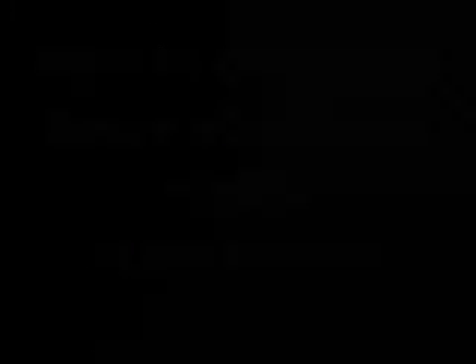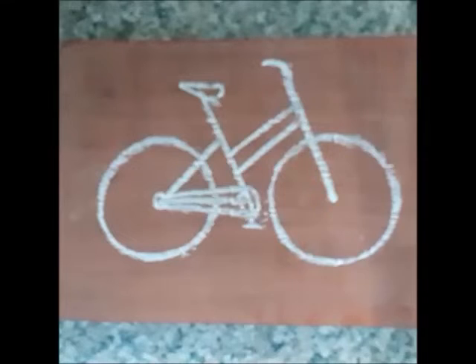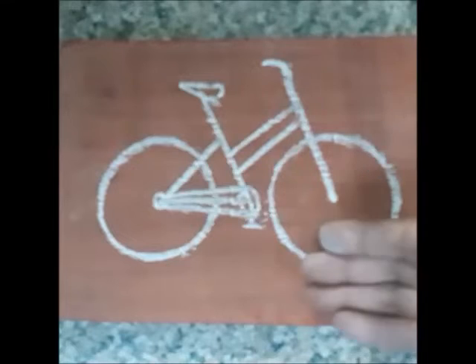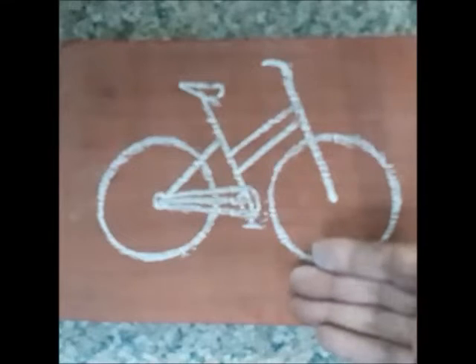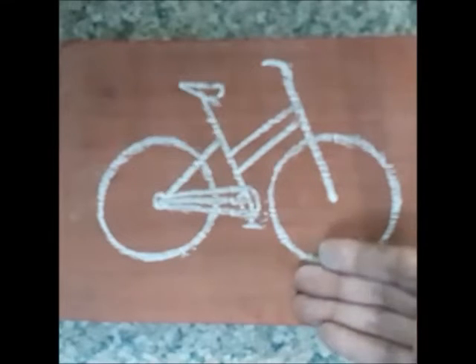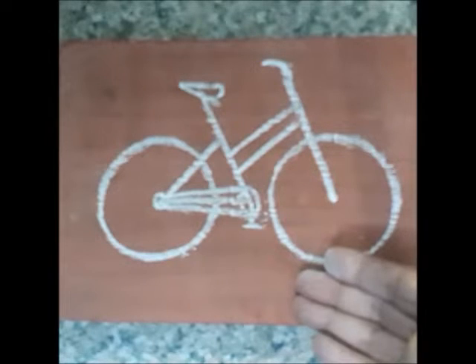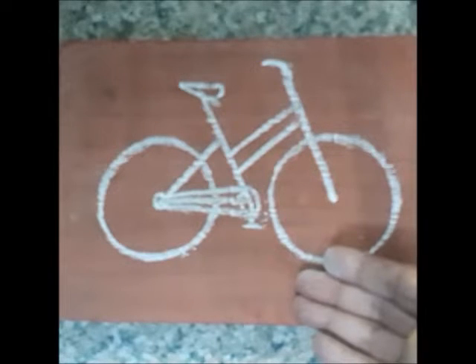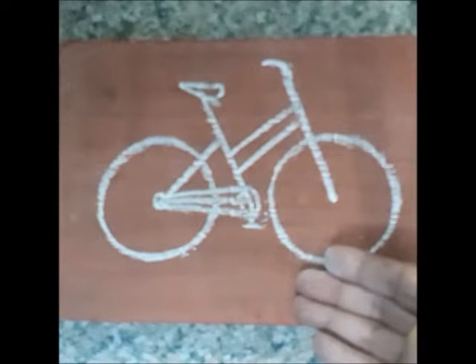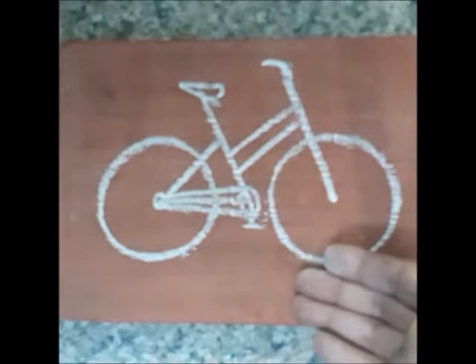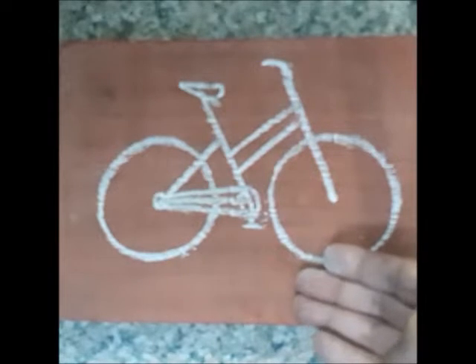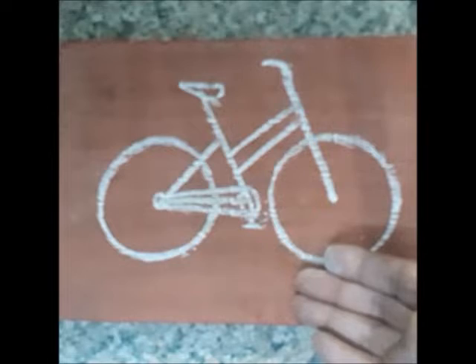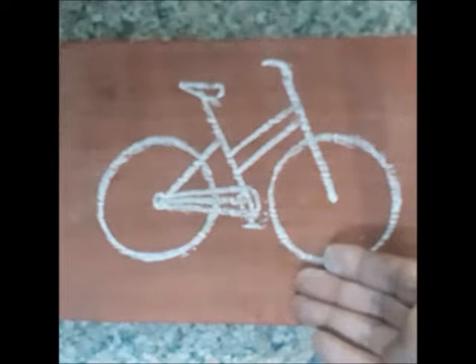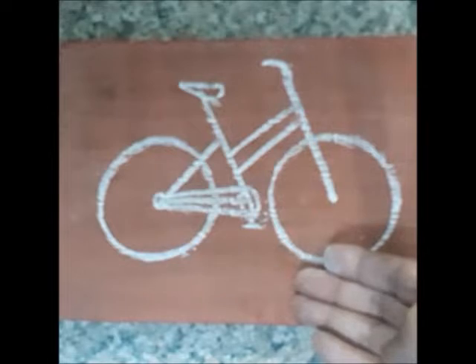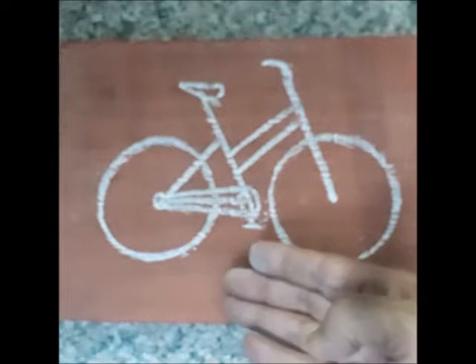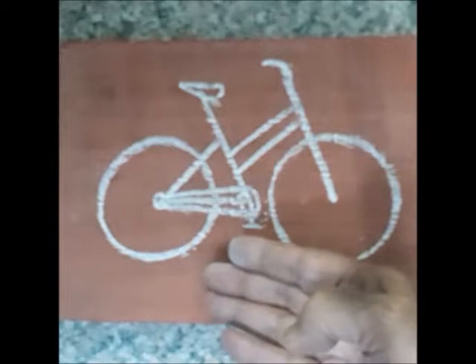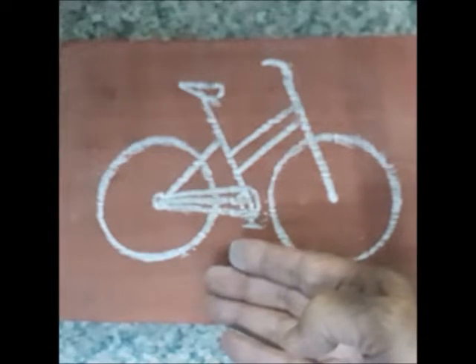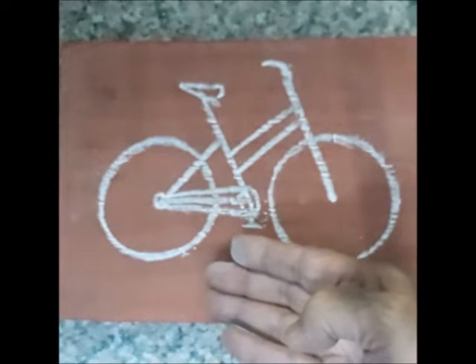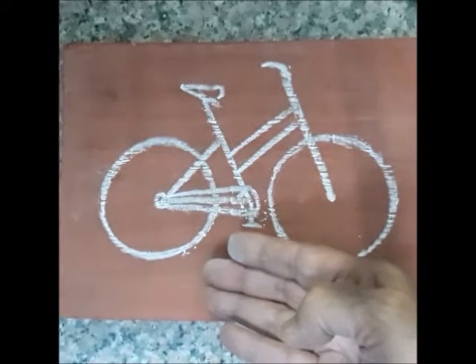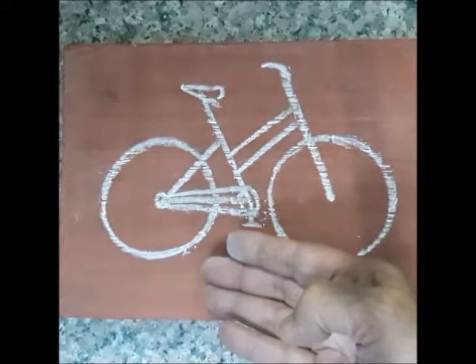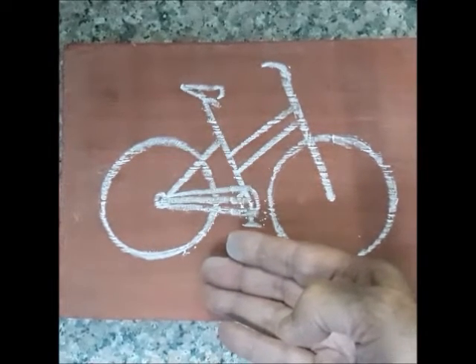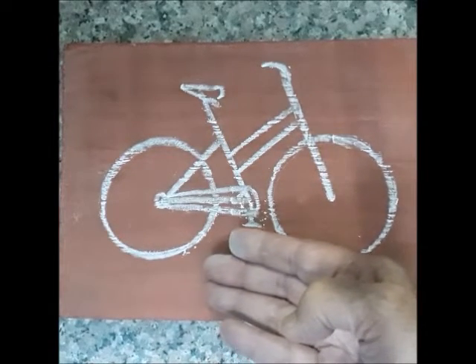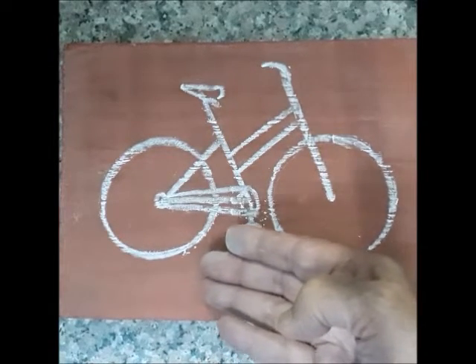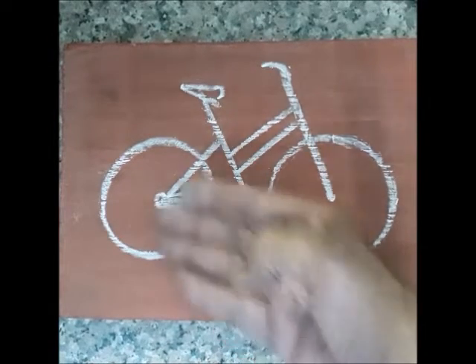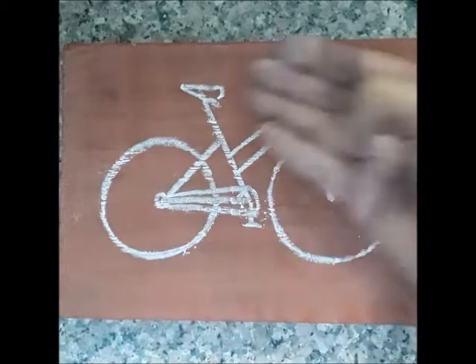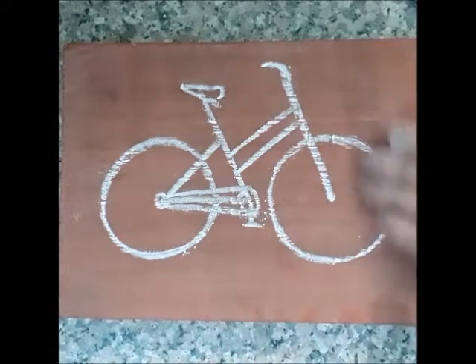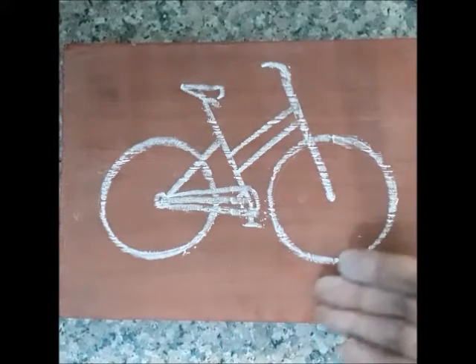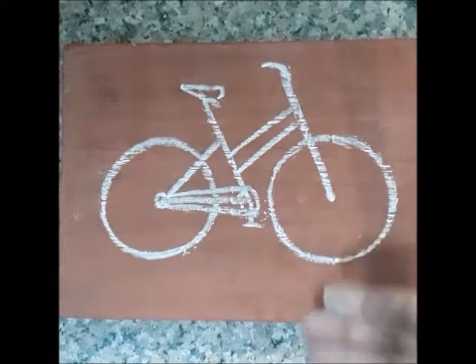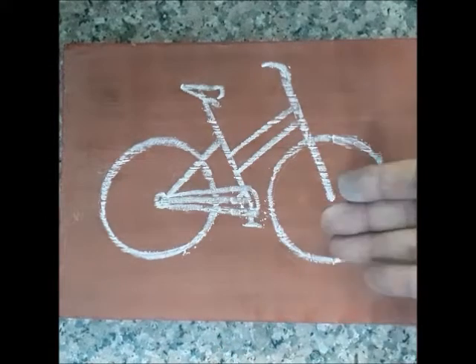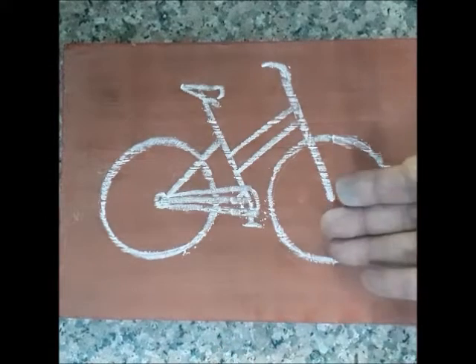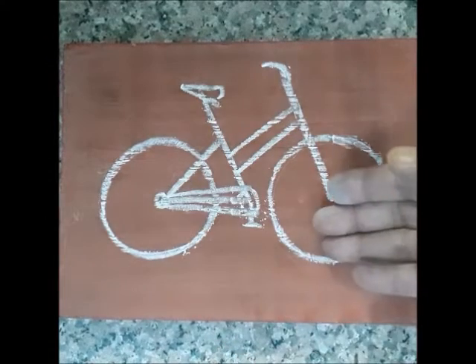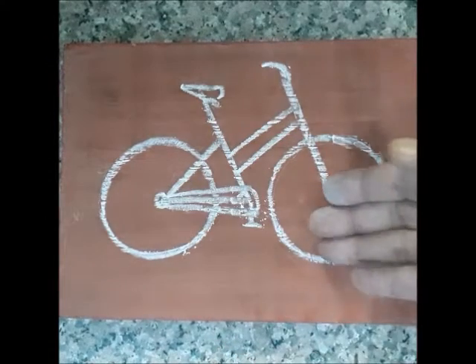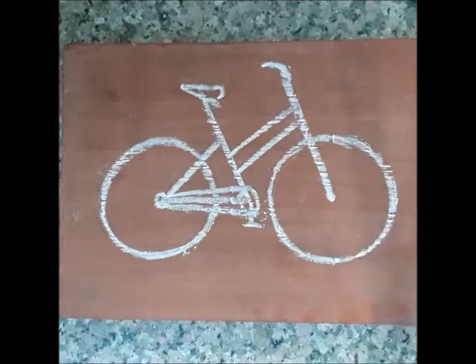This is a lady's bicycle, which is drawn as a stick-toy. Let's draw it.